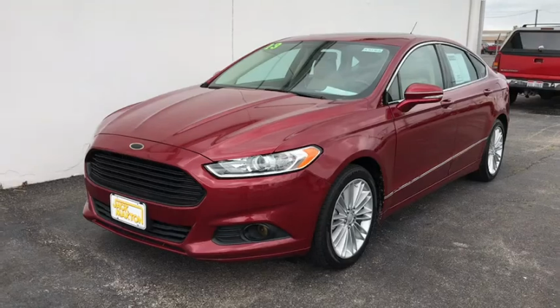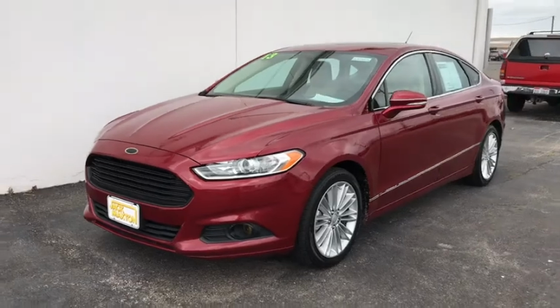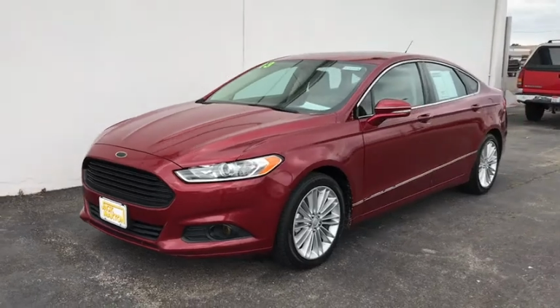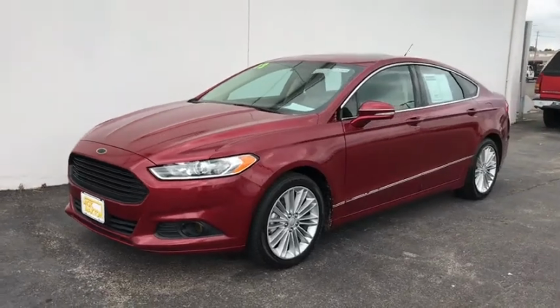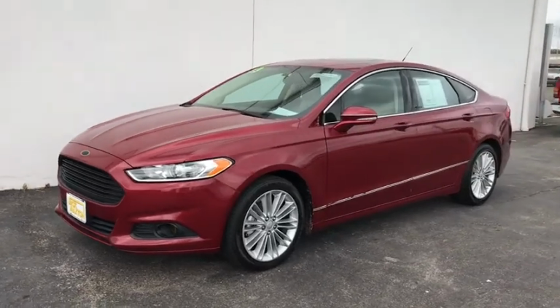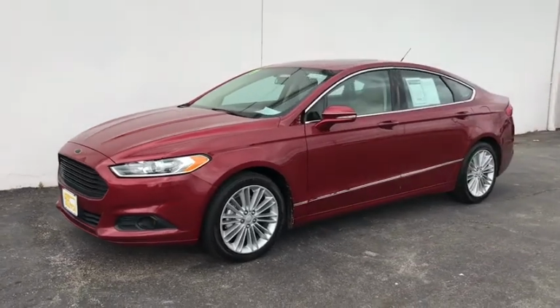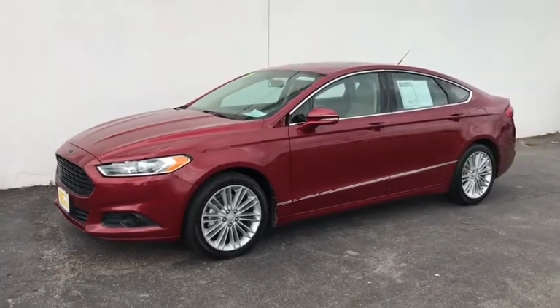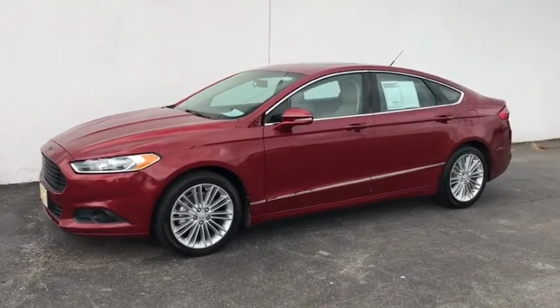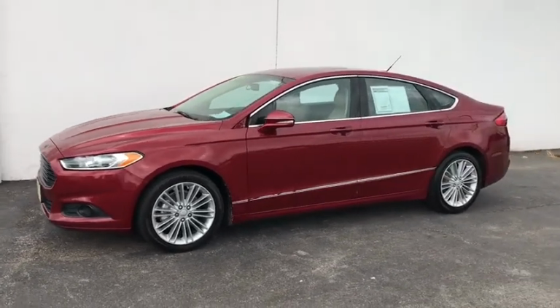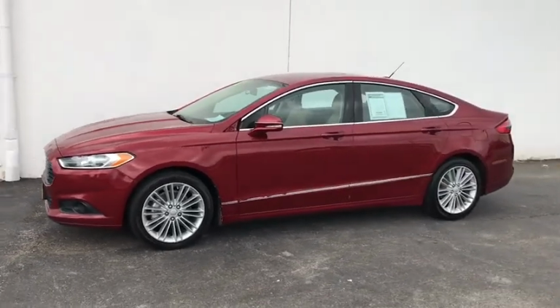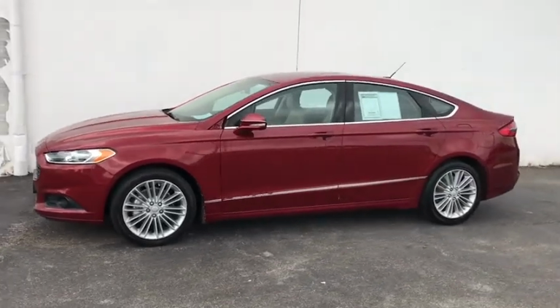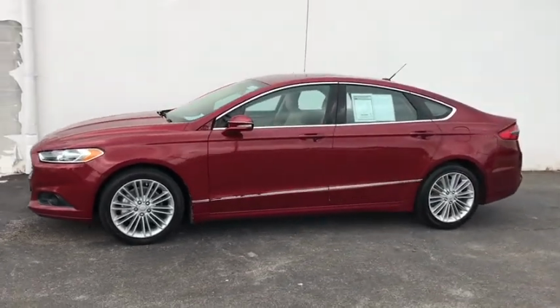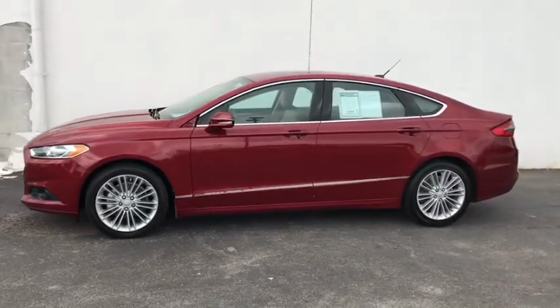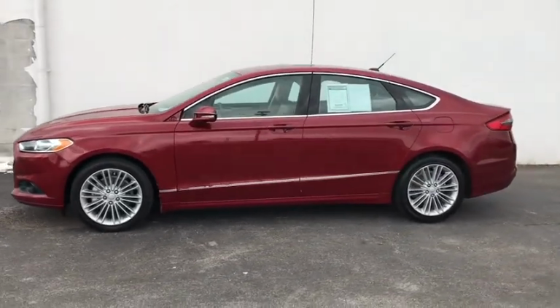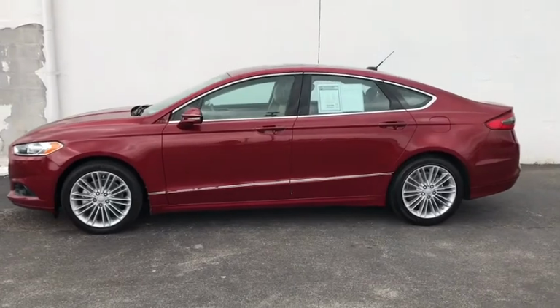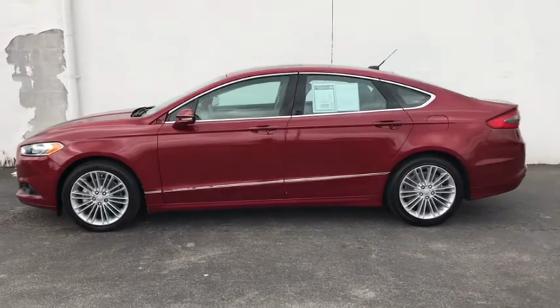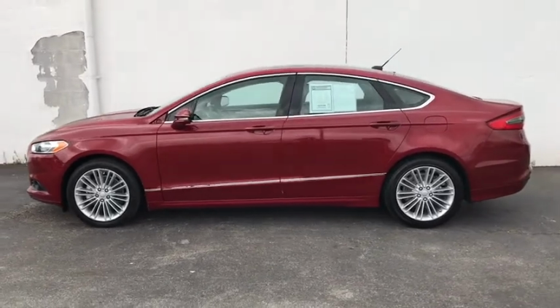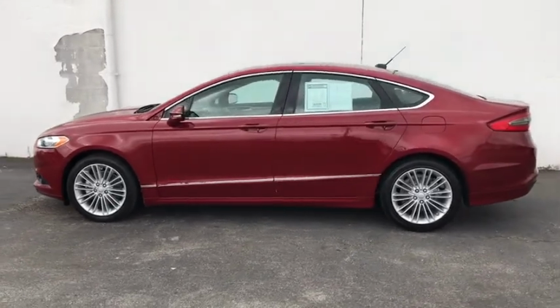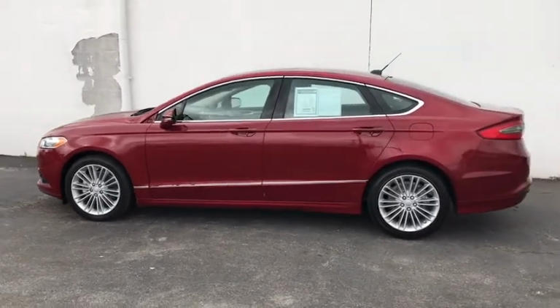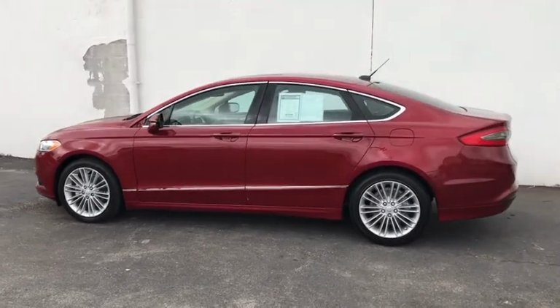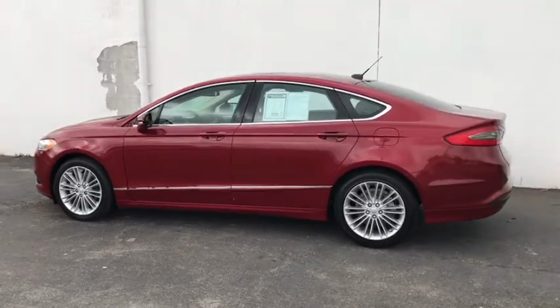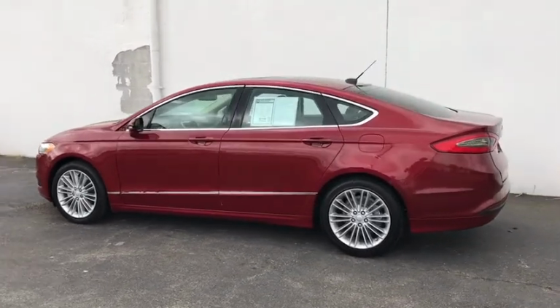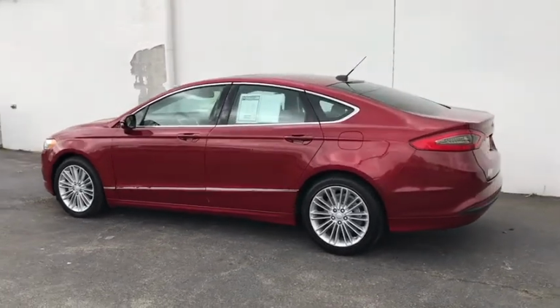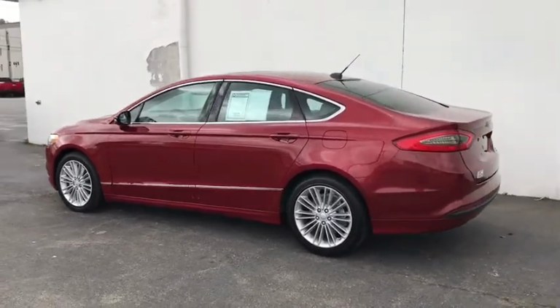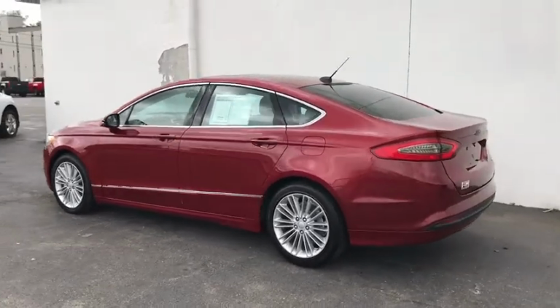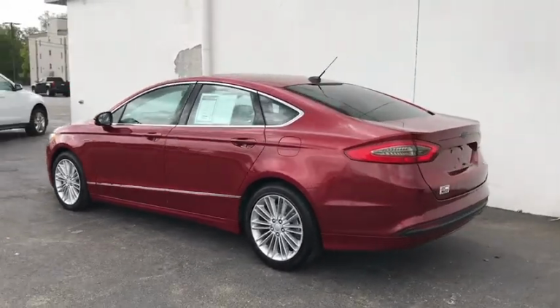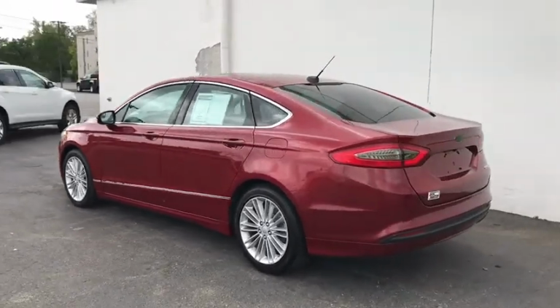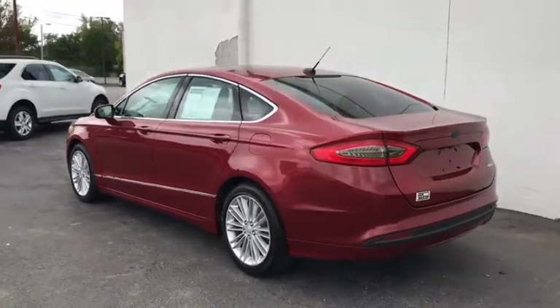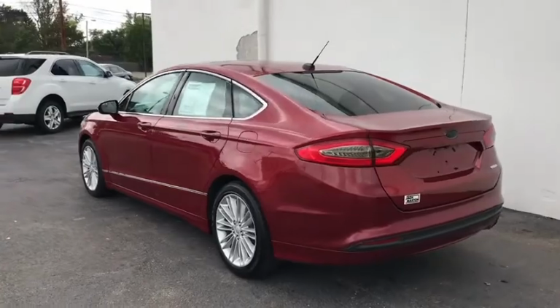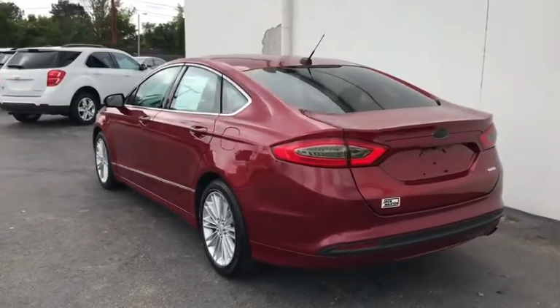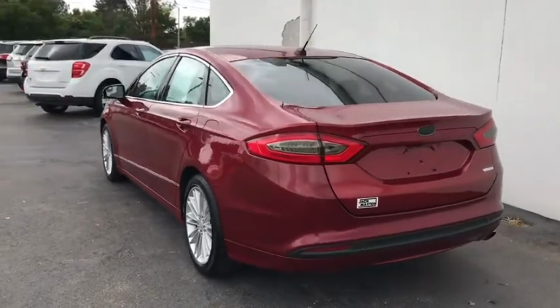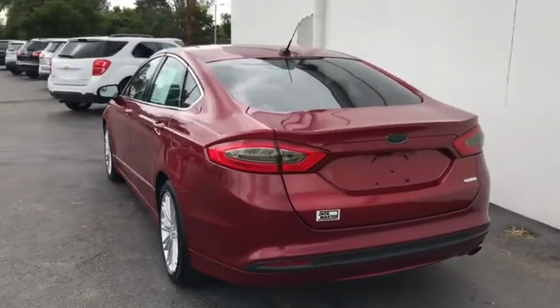You are going to love the 2013 Ford Fusion. You can have both impressive power and great economy in a Fusion. This vehicle has less than 125,000 miles.